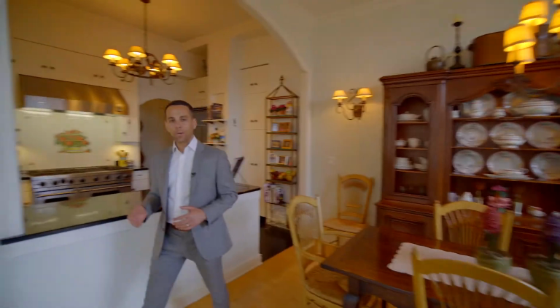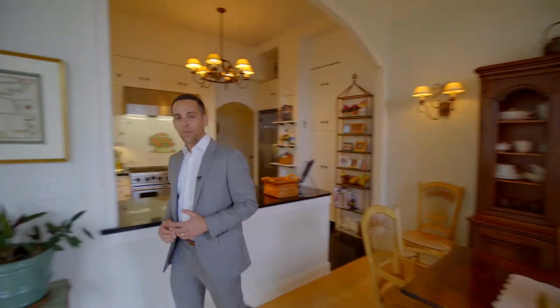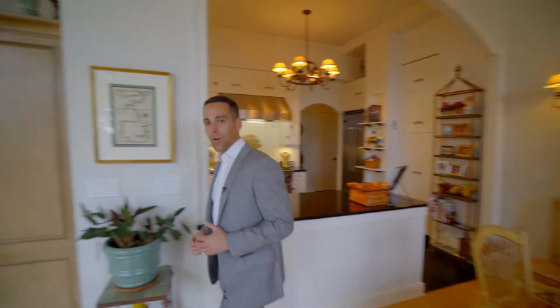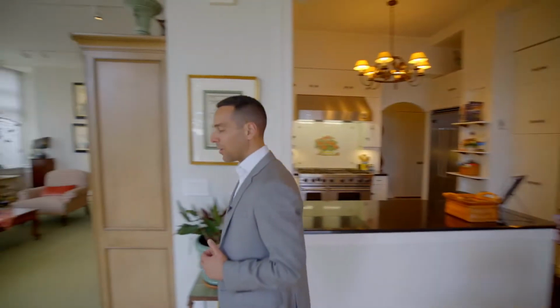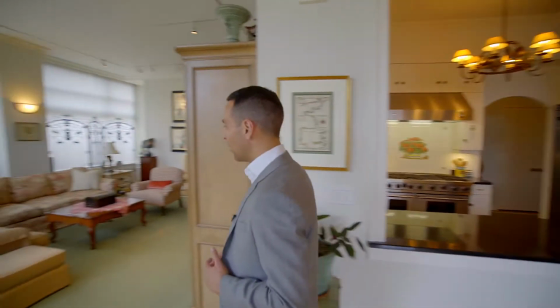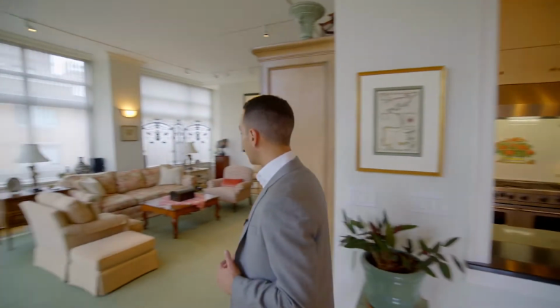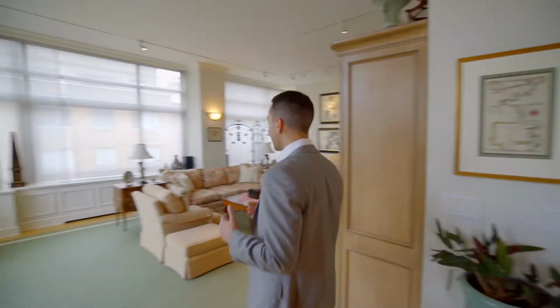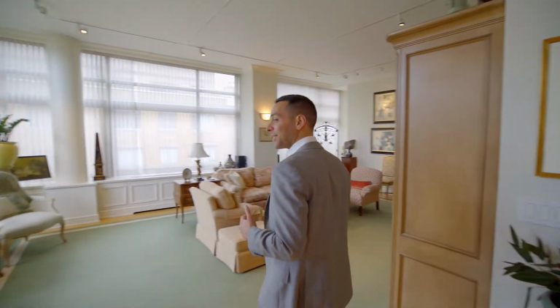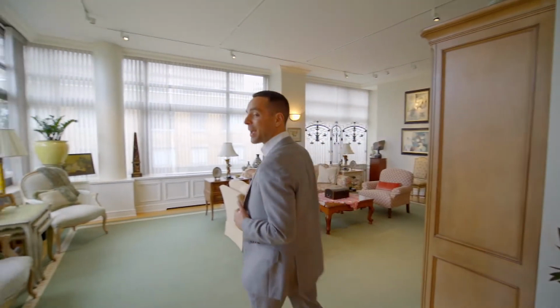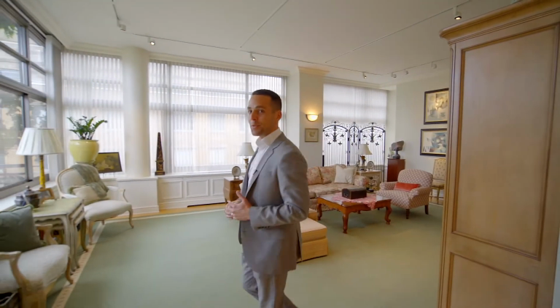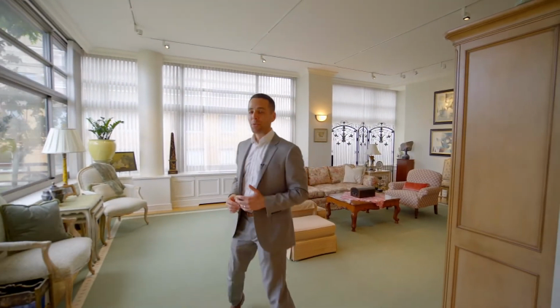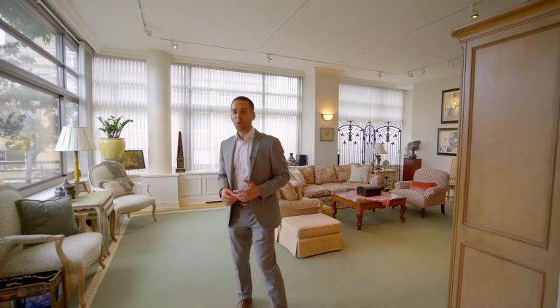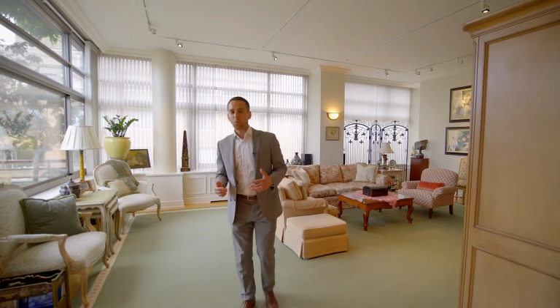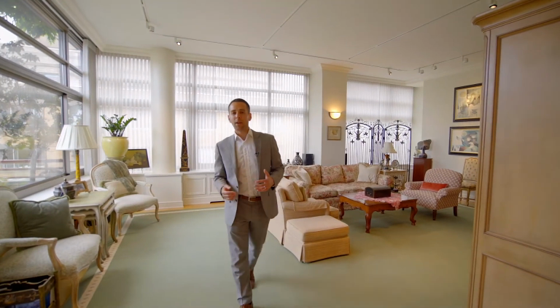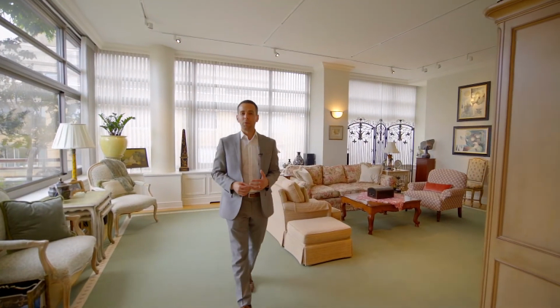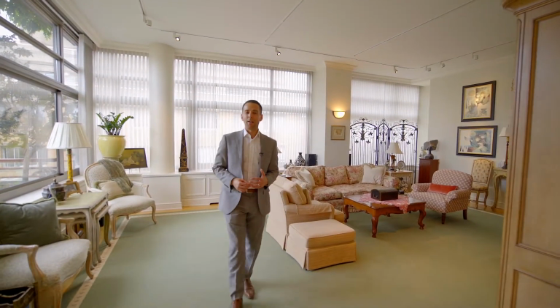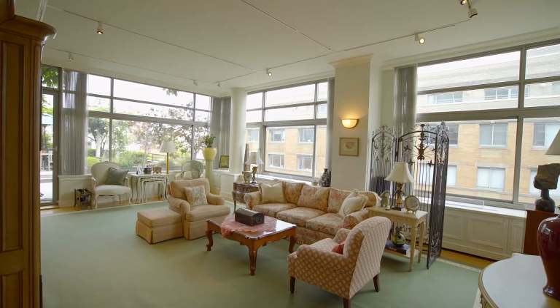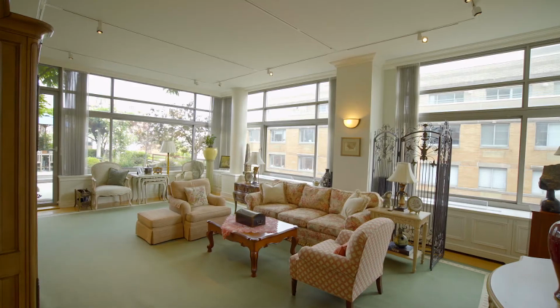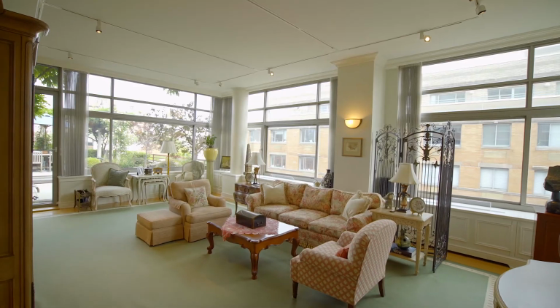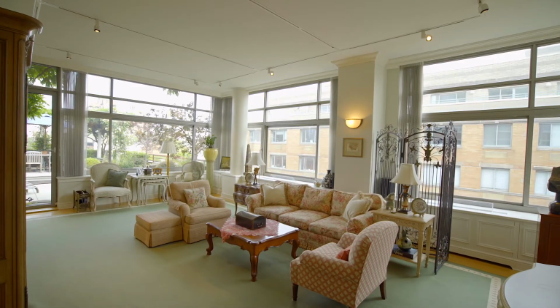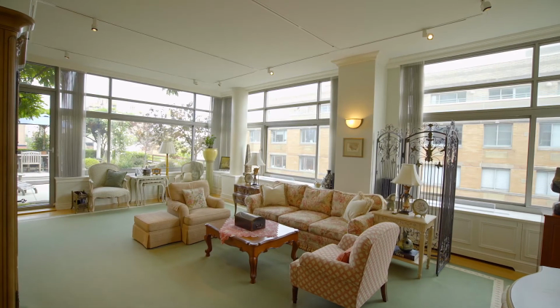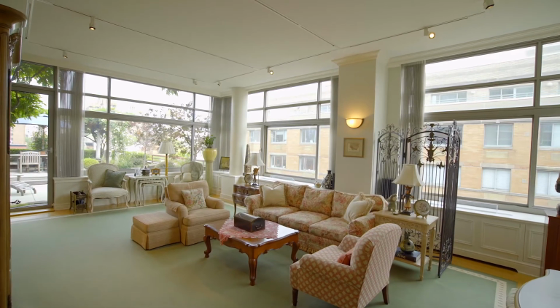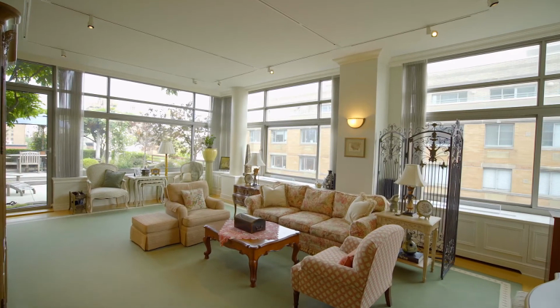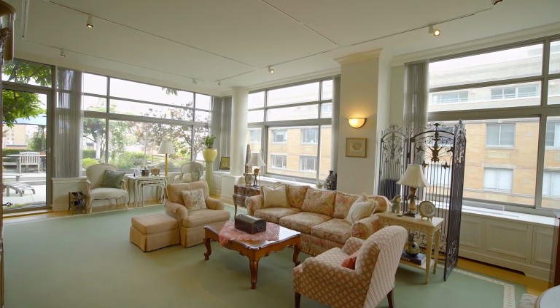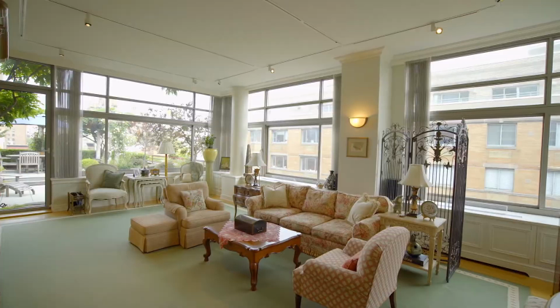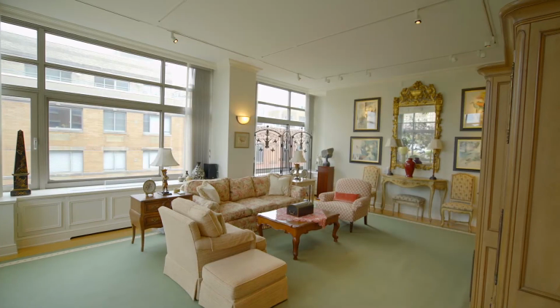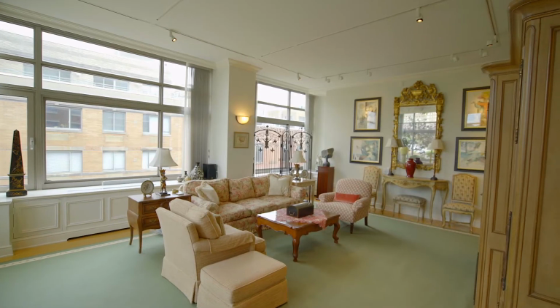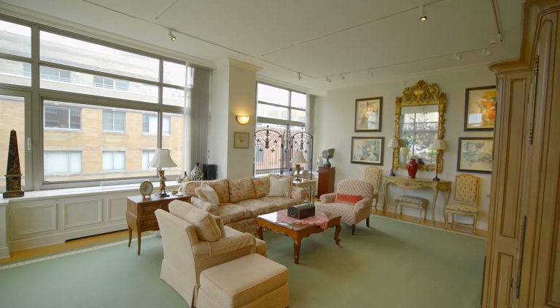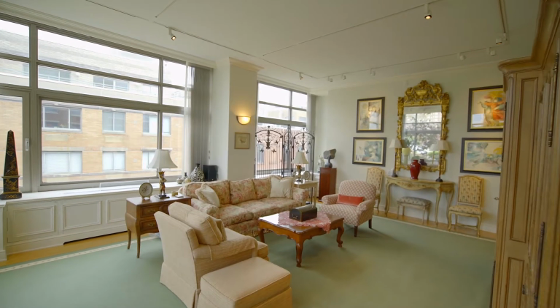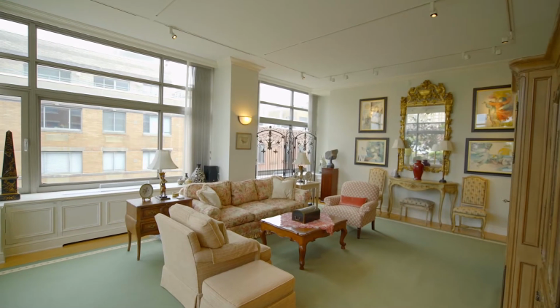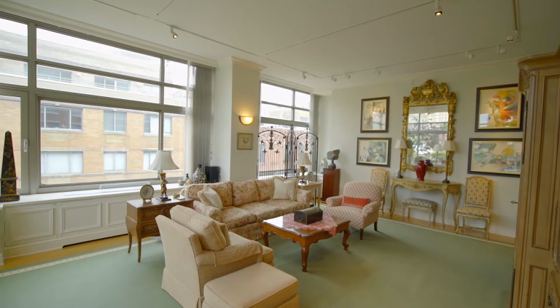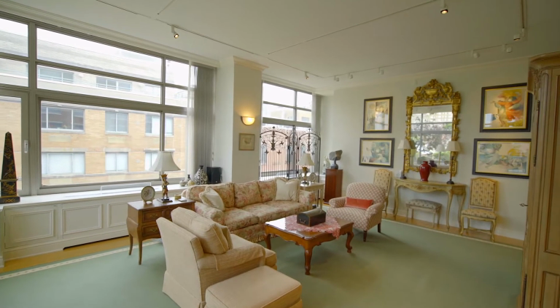Coming further into the home, we're here in this expansive great room with windows on both sides, opening up onto the 1,000 square foot terrace. This room is flooded with light and perfect for entertaining.